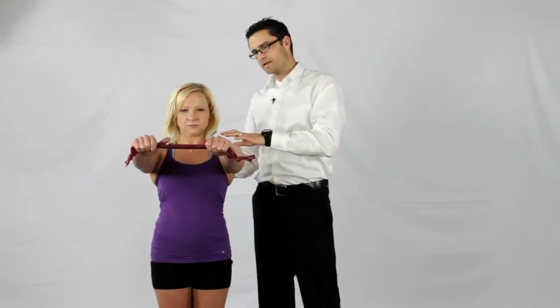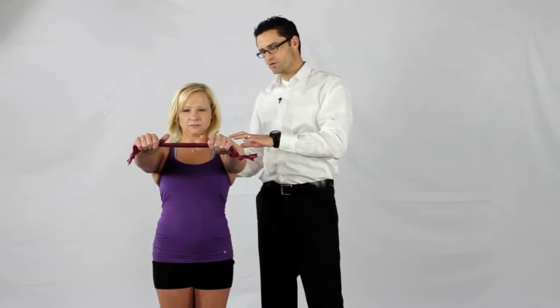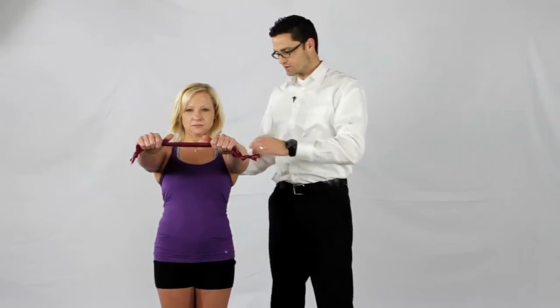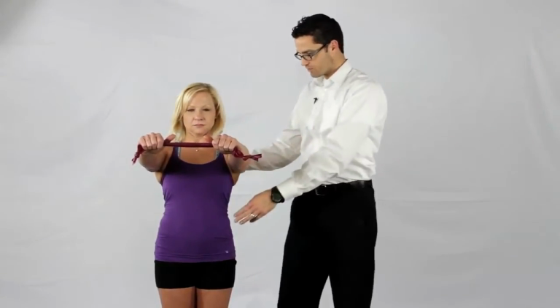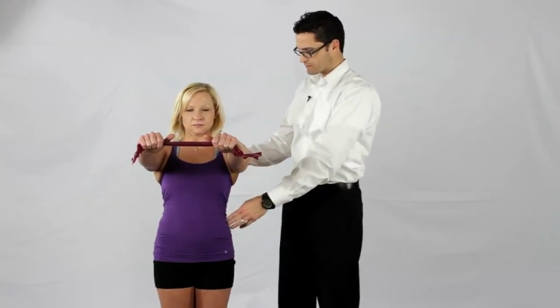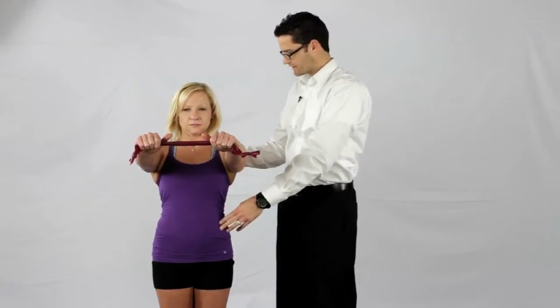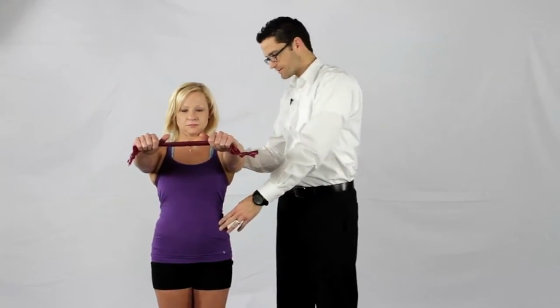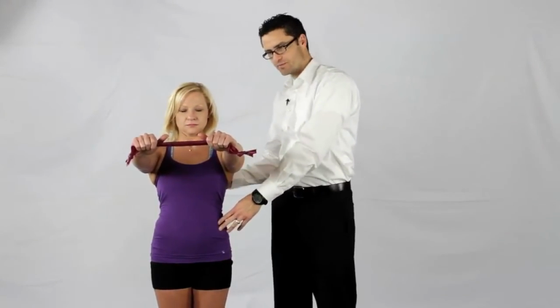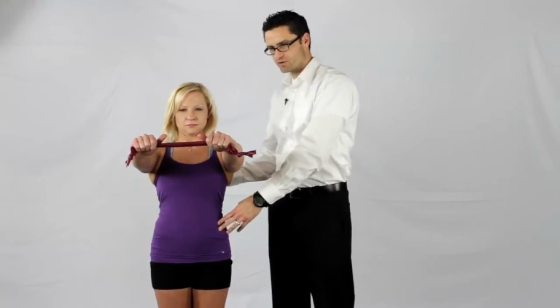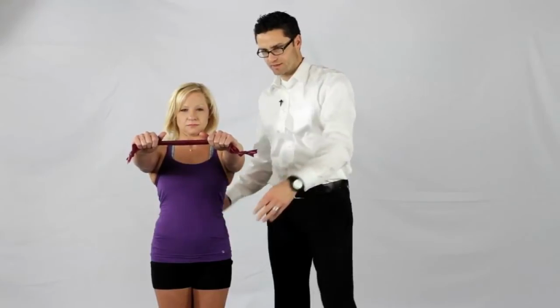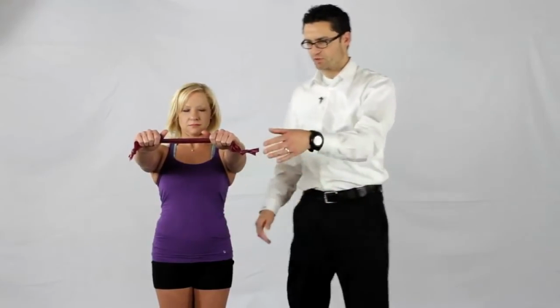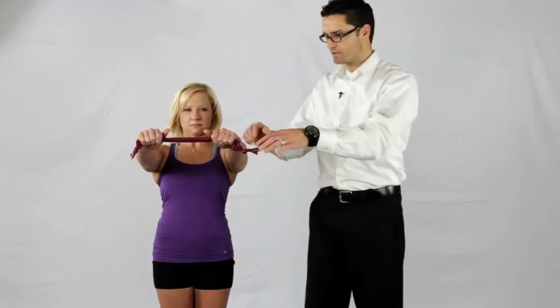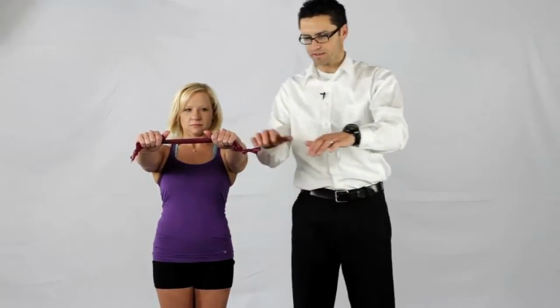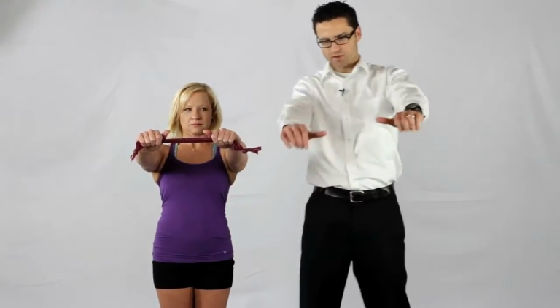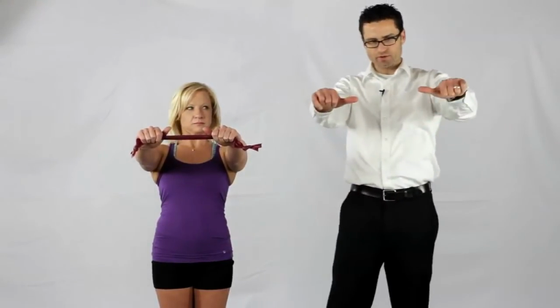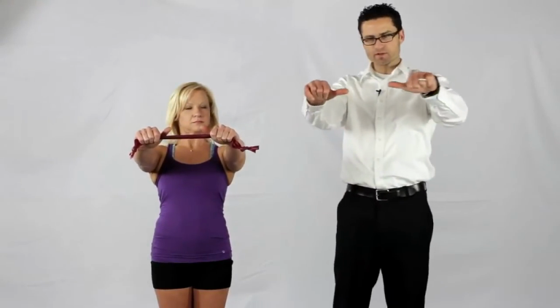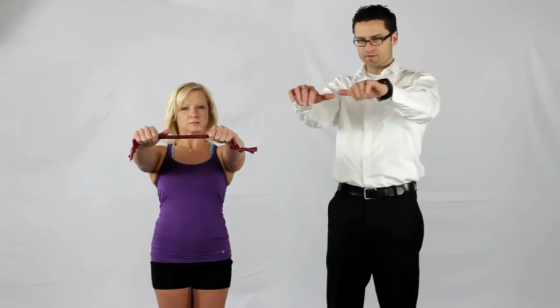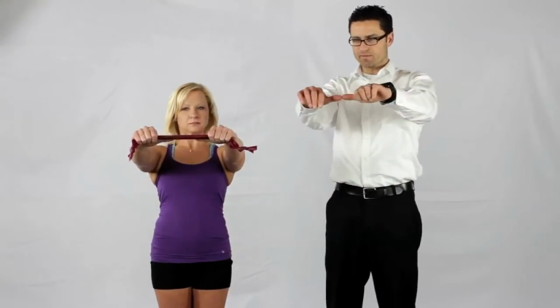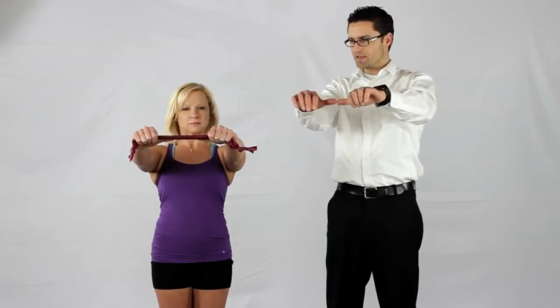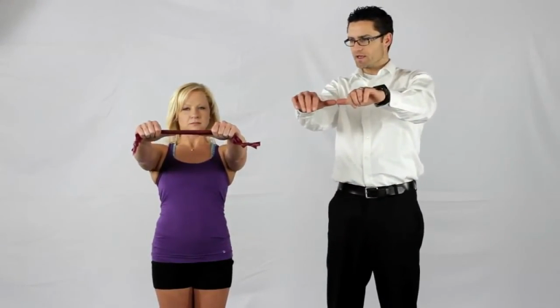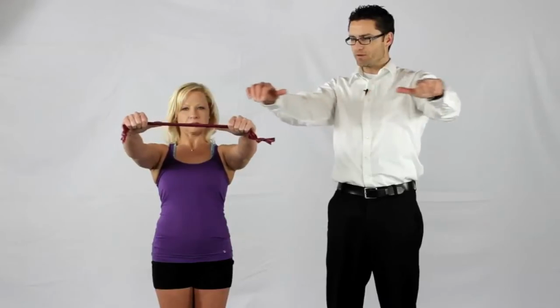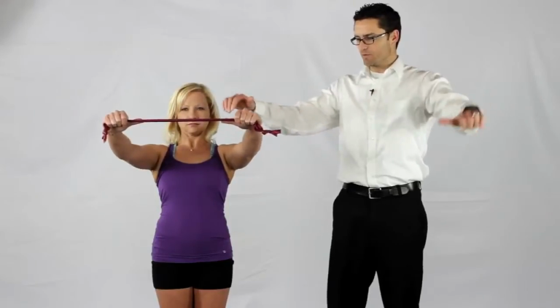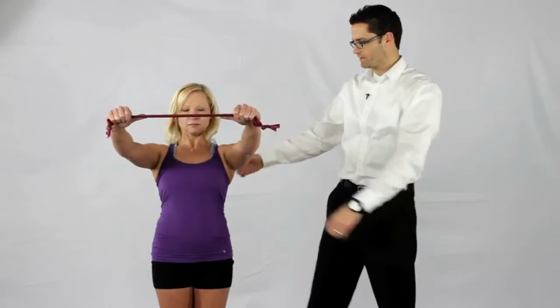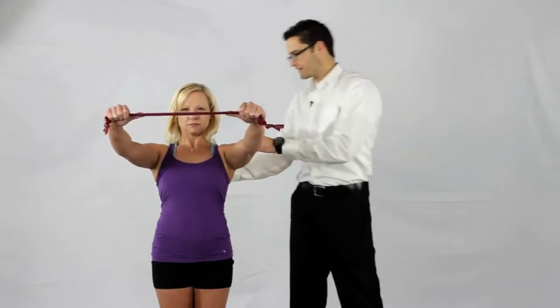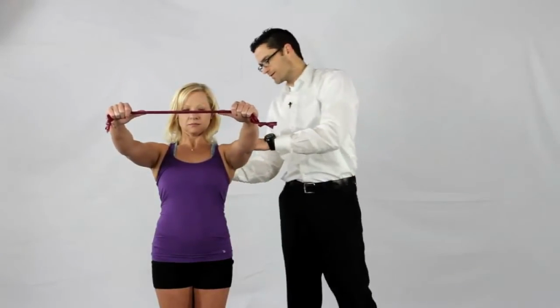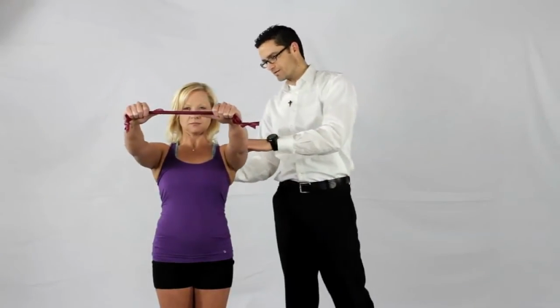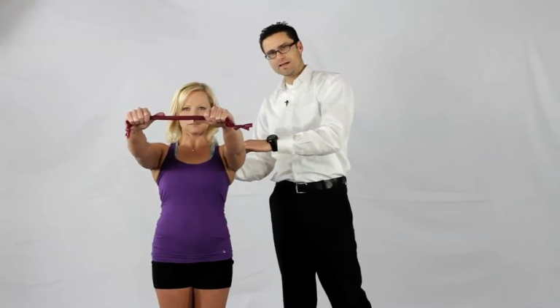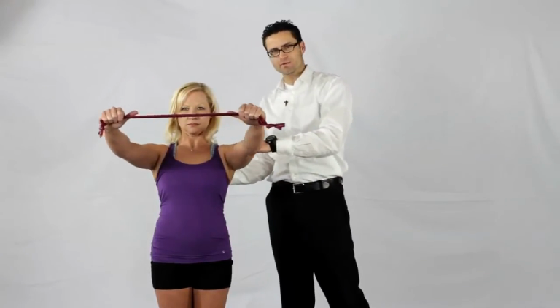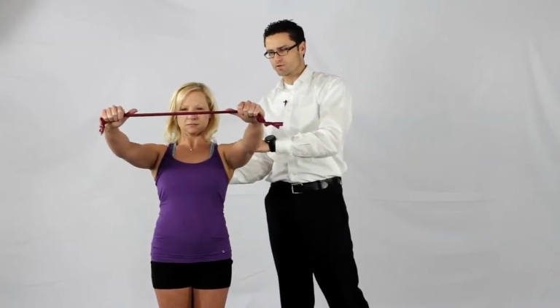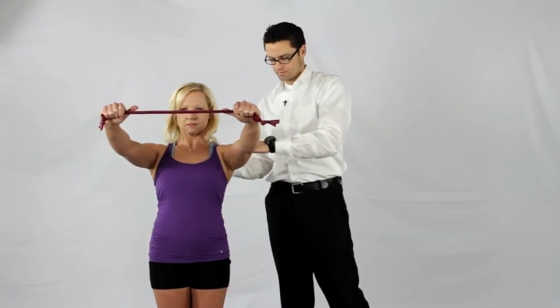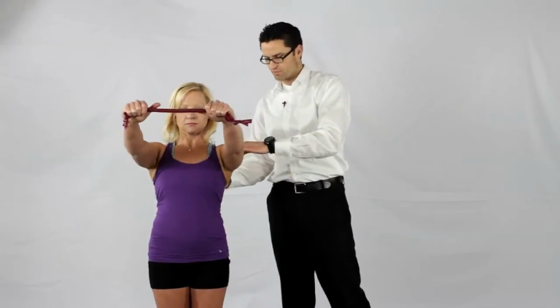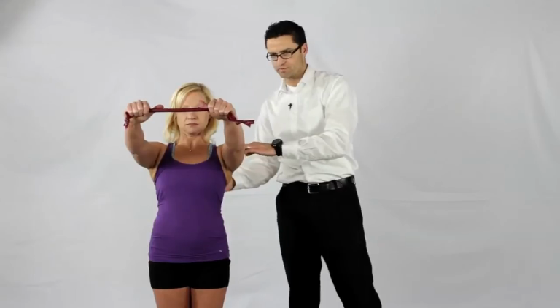To do the exercise, we're going to work on strengthening the muscles along the border of the shoulder blades. You hold the band between your hands with your thumbs close together like you're going to make a T, and then you pull out with the band. As you pull that, you're going to feel it along the inside border of your shoulder blade.